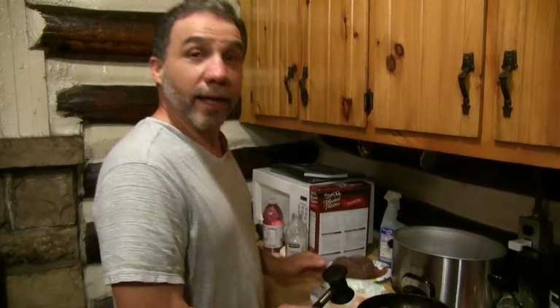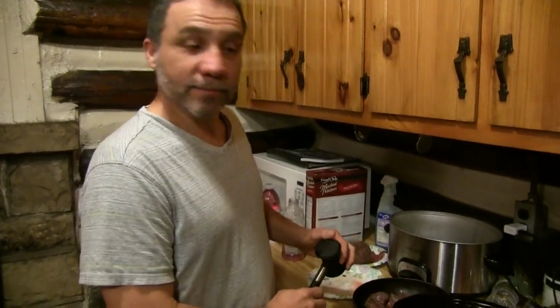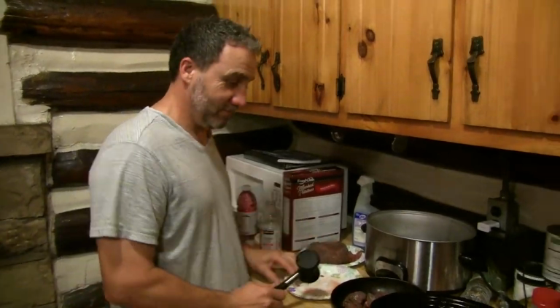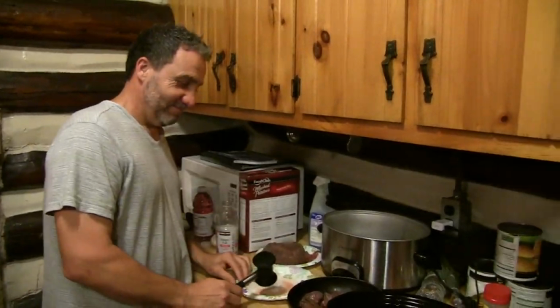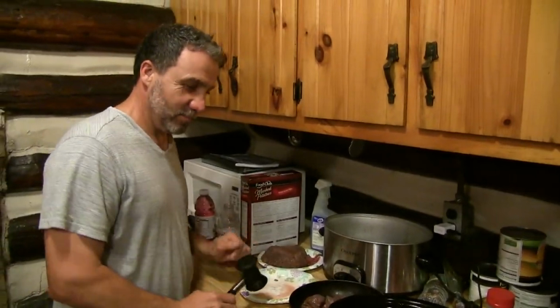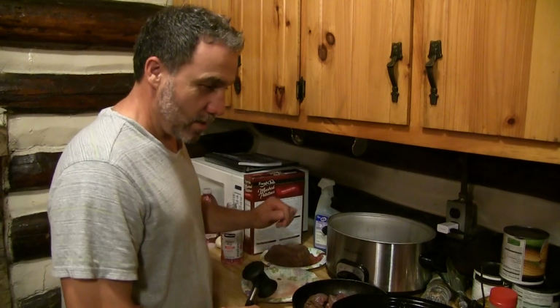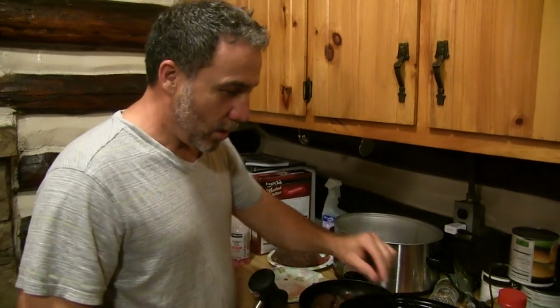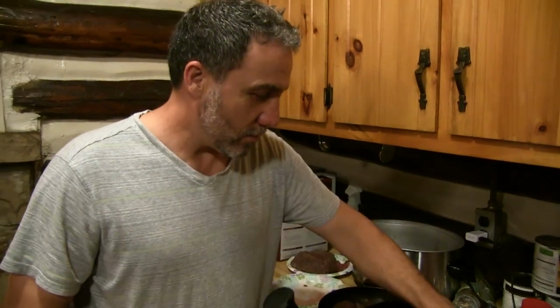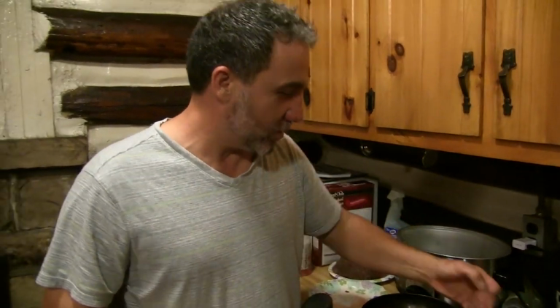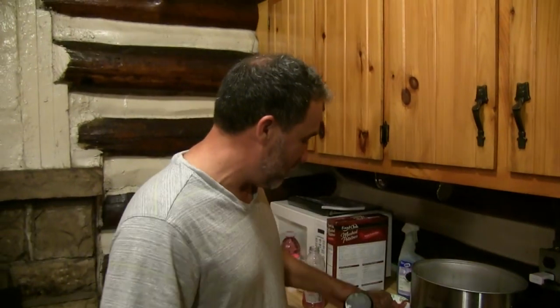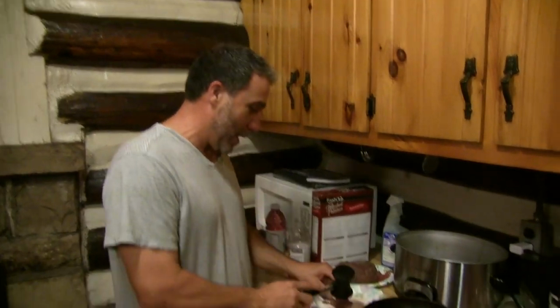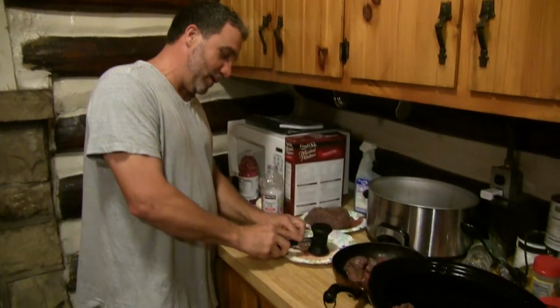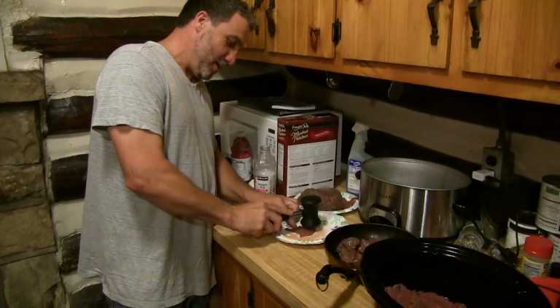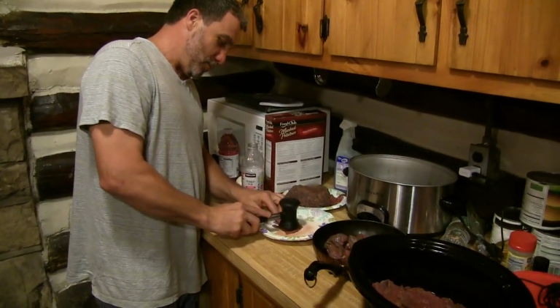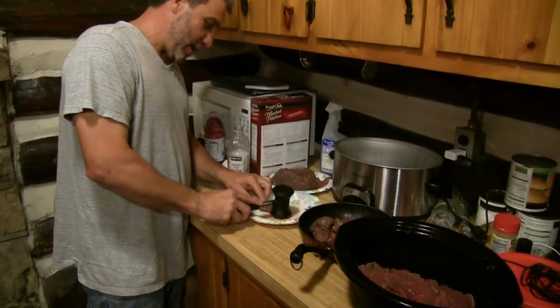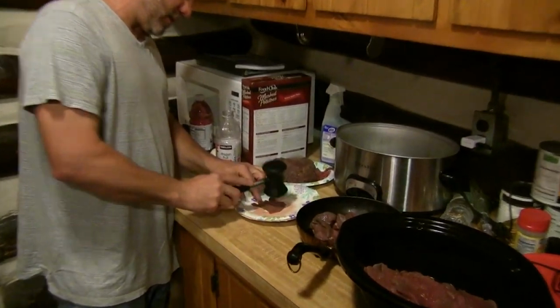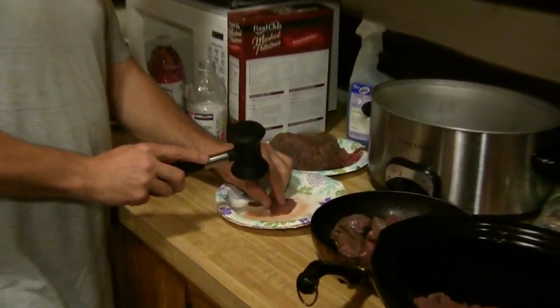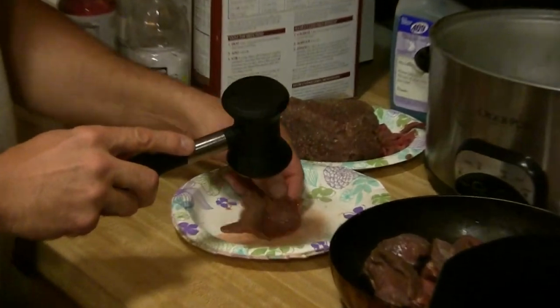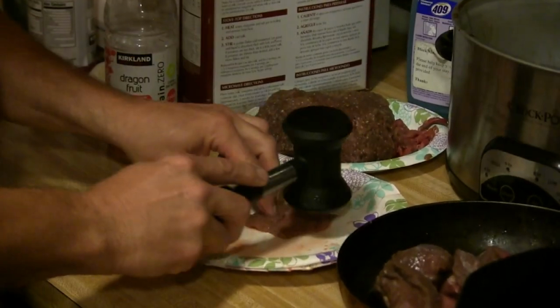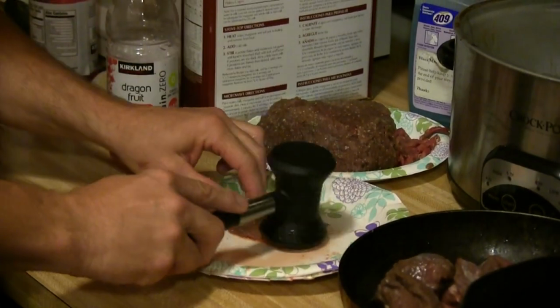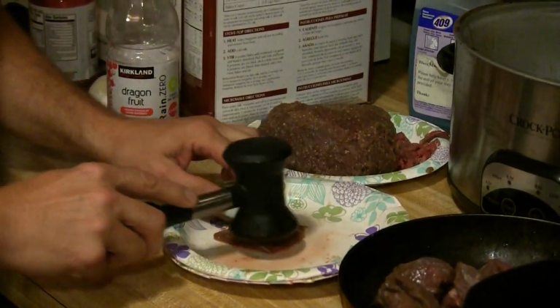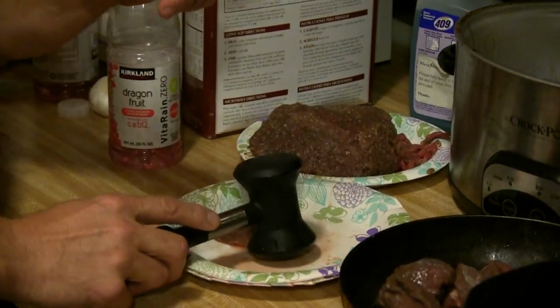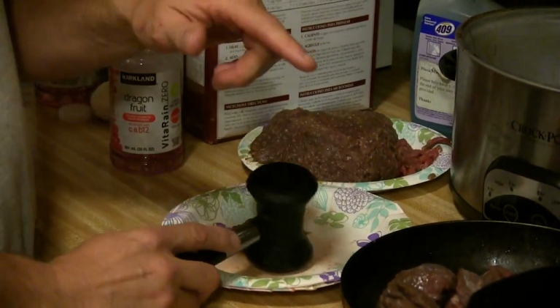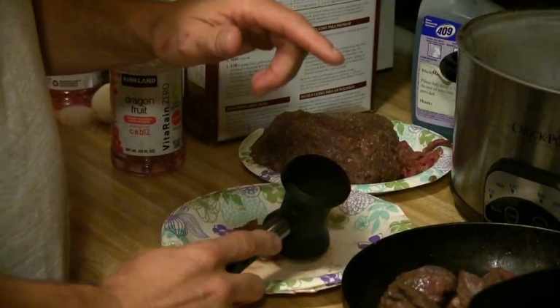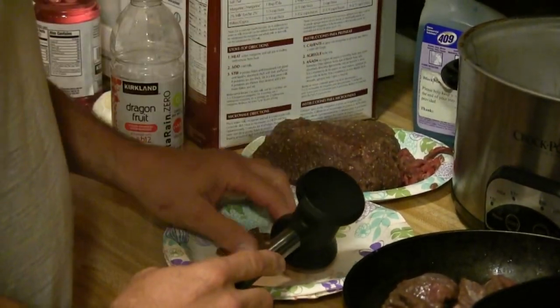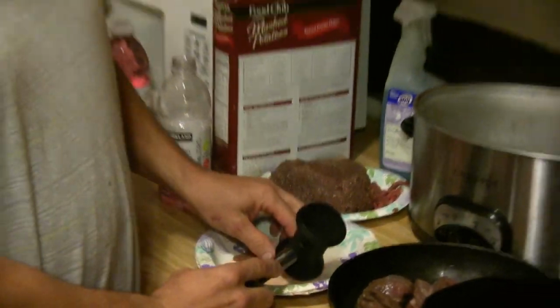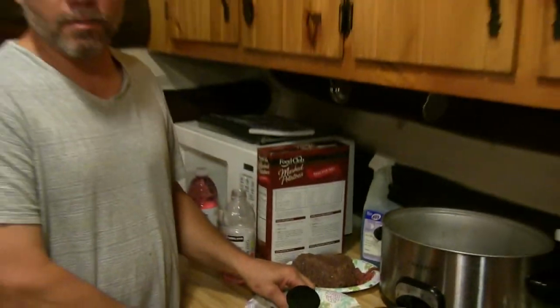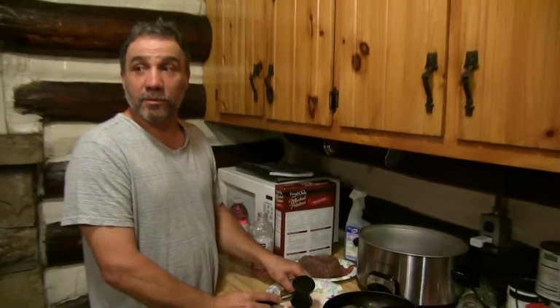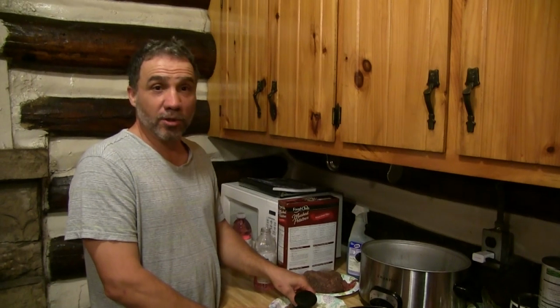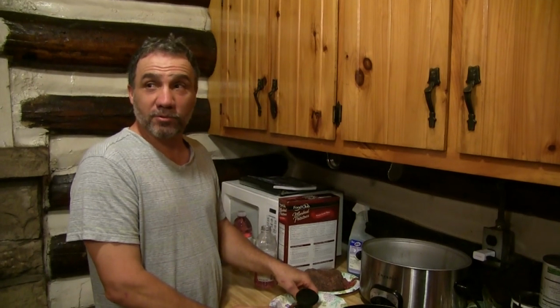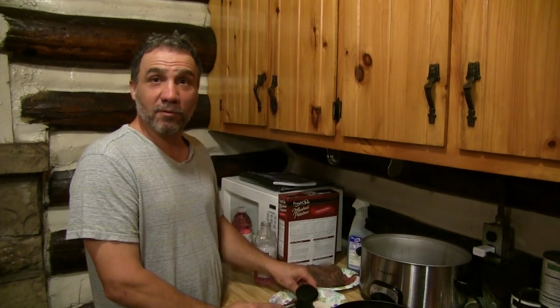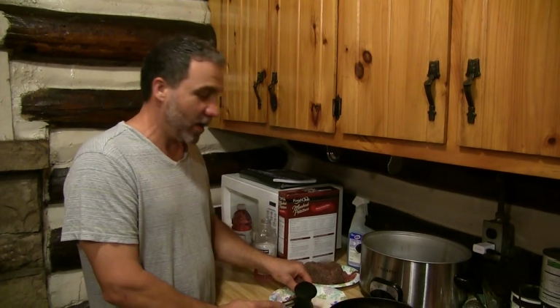So tell me what's happening over here. Real simple — pounding the meat, breaking down that sinuous tissue. Actually there's some pretty good cuts in here. You guys got back strap, just so you know. I saved a nice piece for you guys.